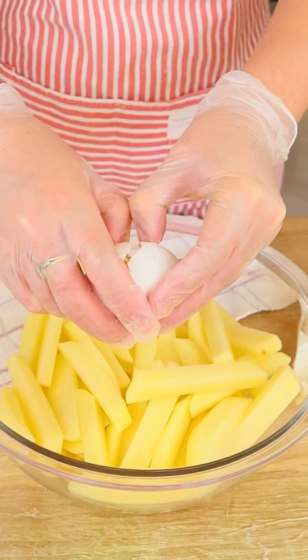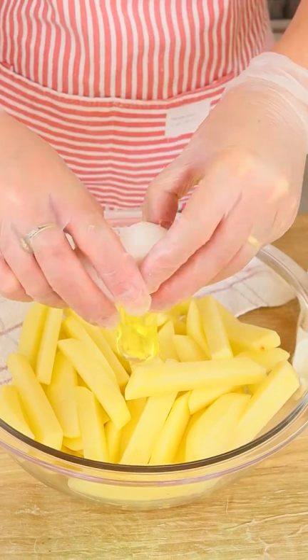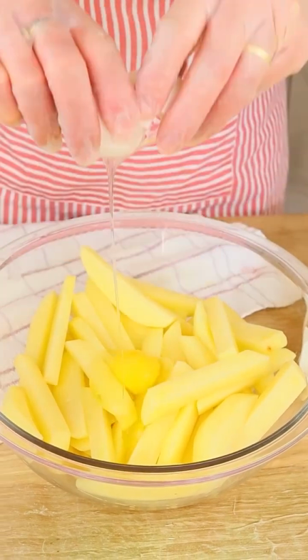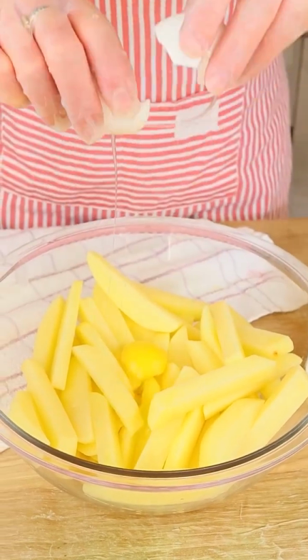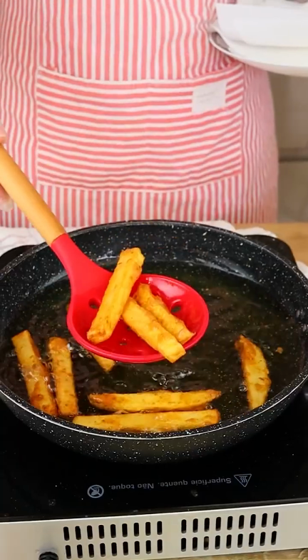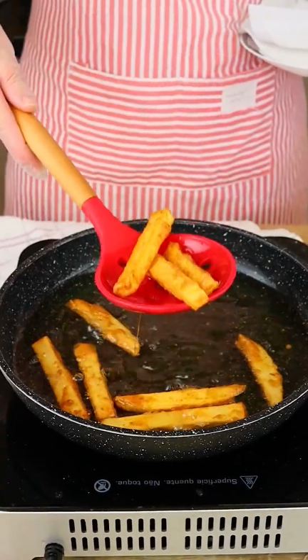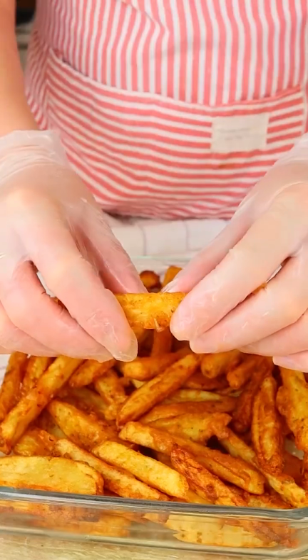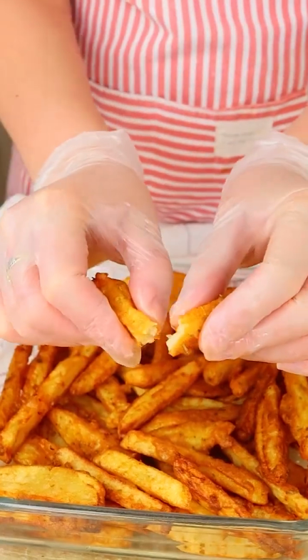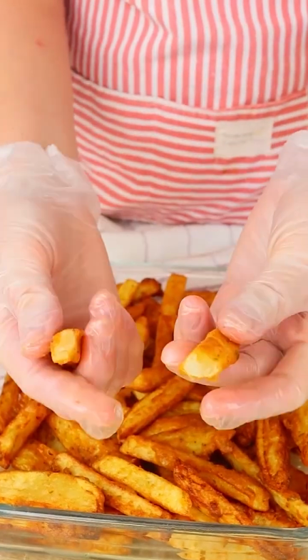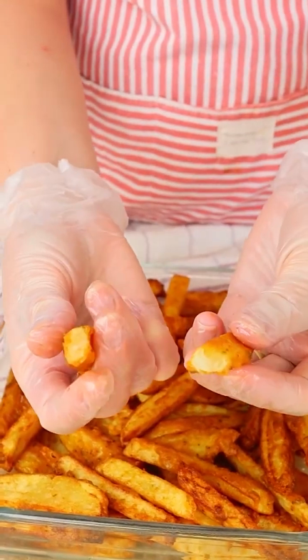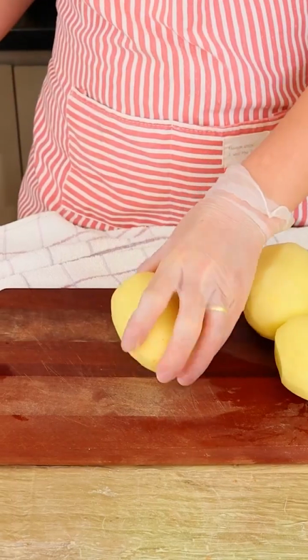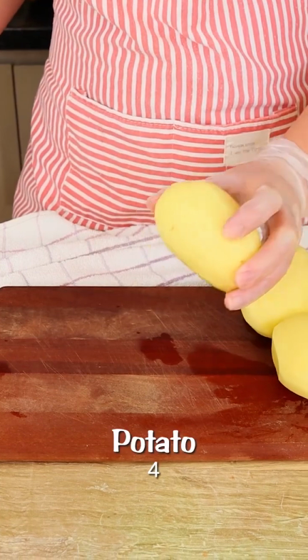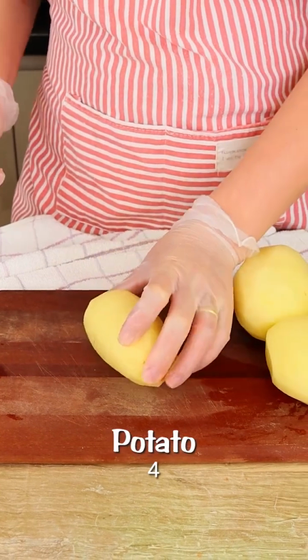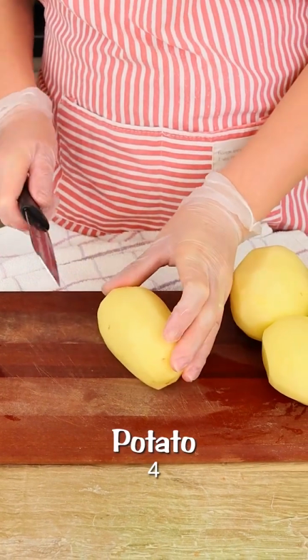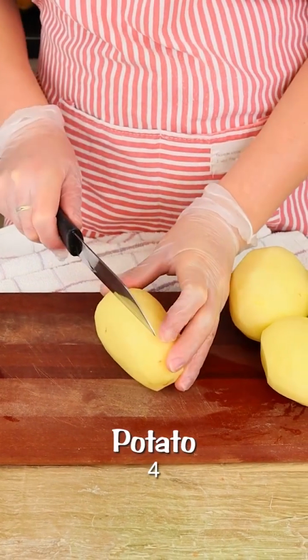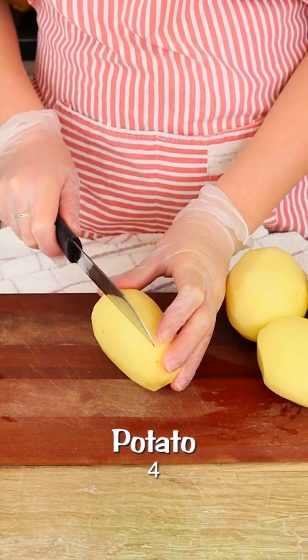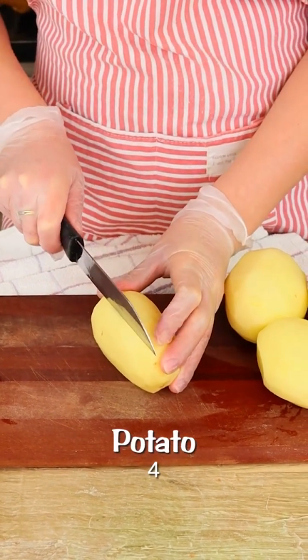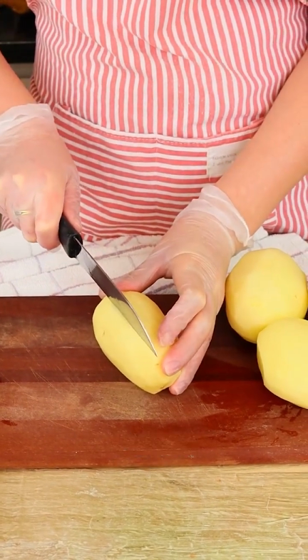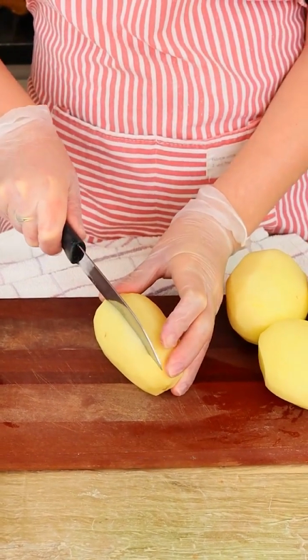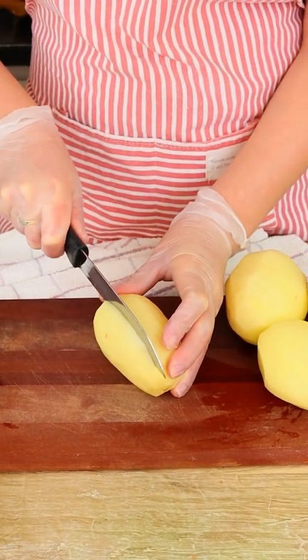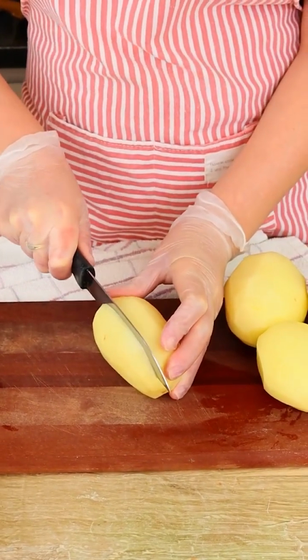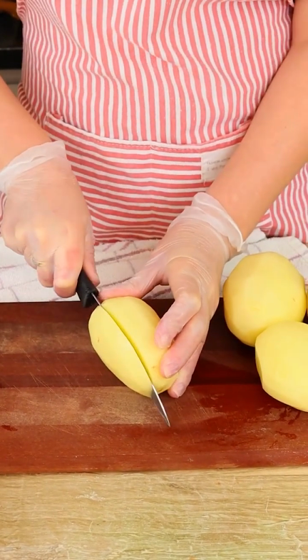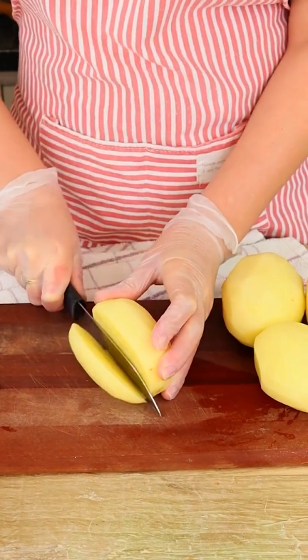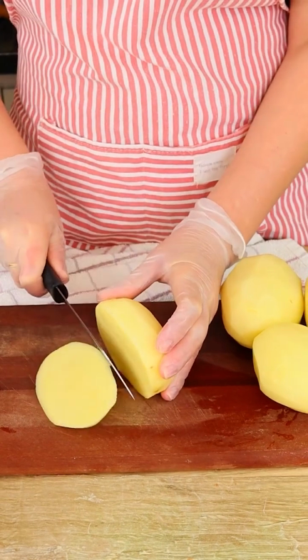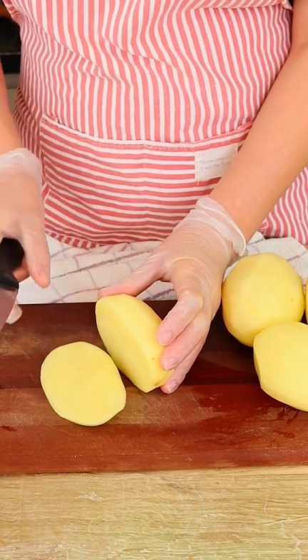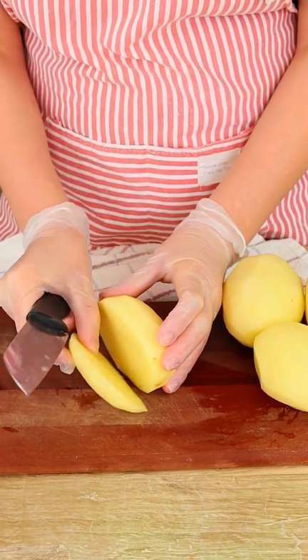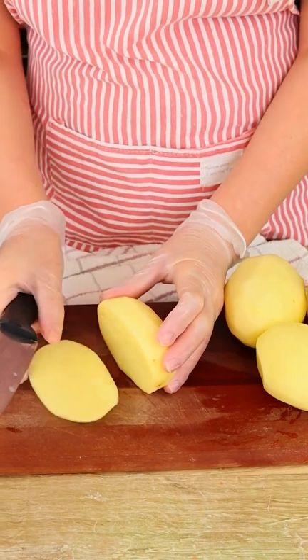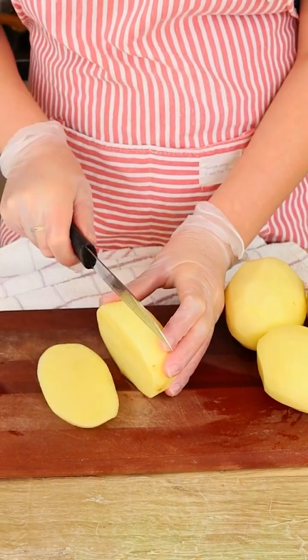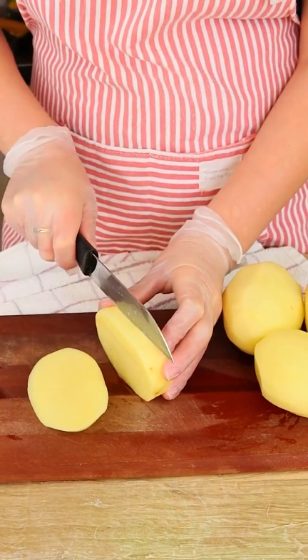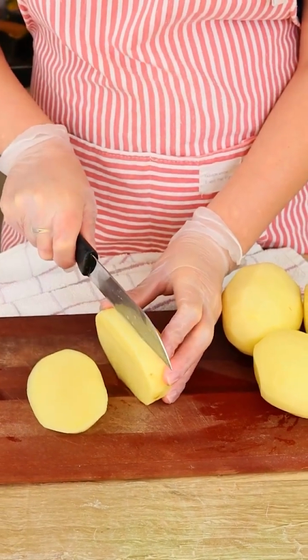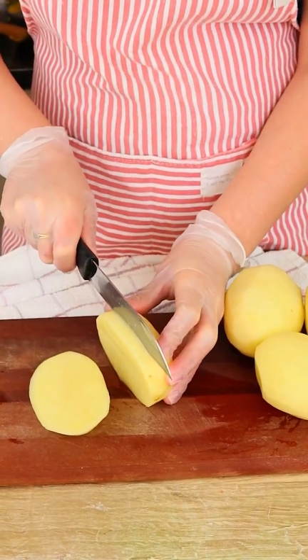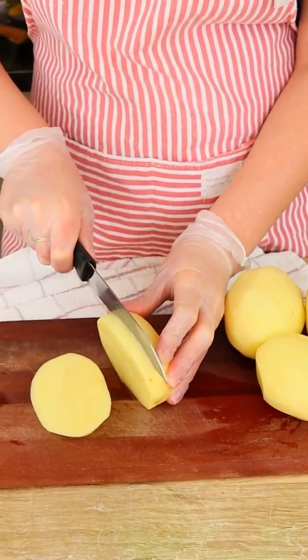These are the best and crunchiest potatoes I've ever made. Let's start by cutting four potatoes first in slices just like this. I'm gonna cut it in four equal parts just like this.